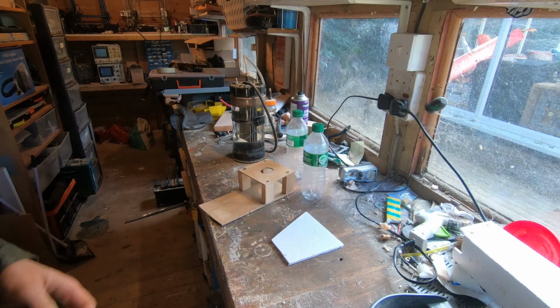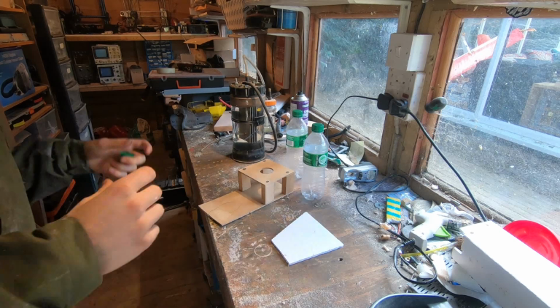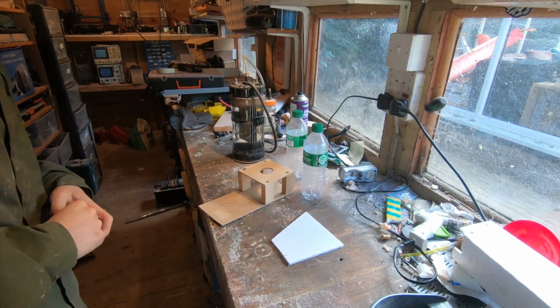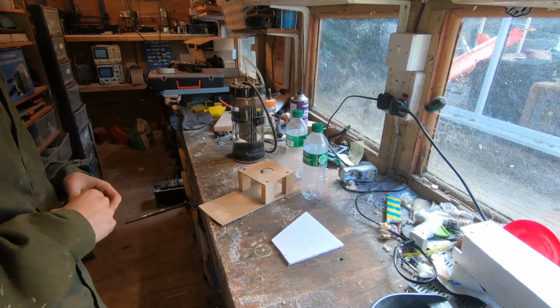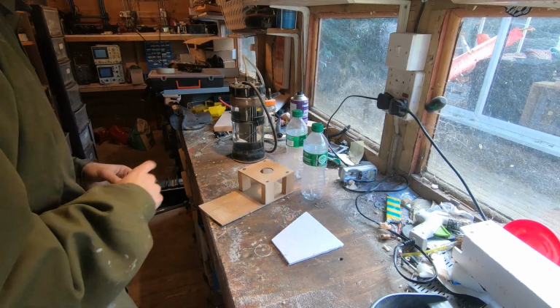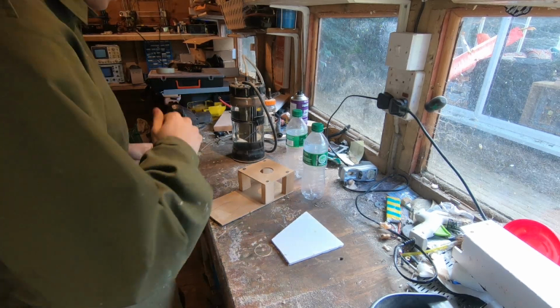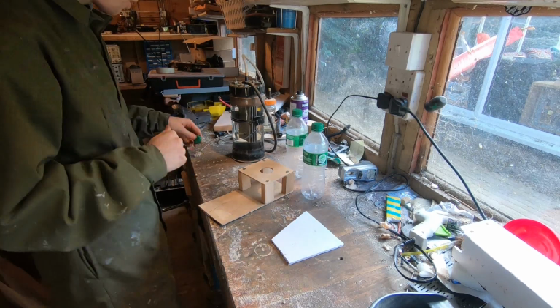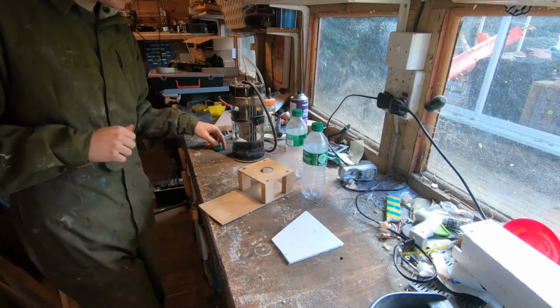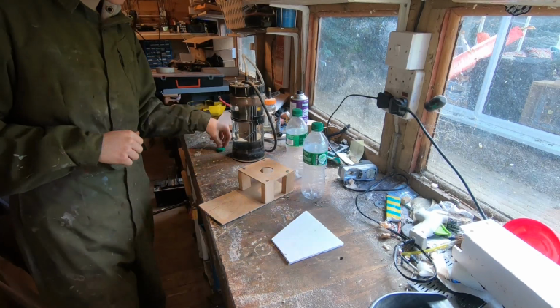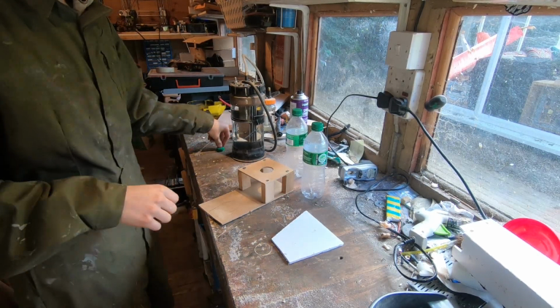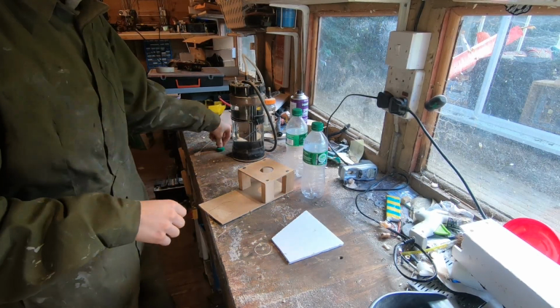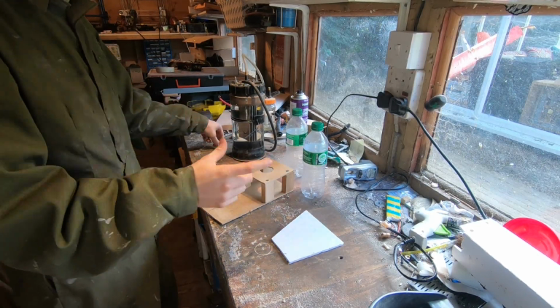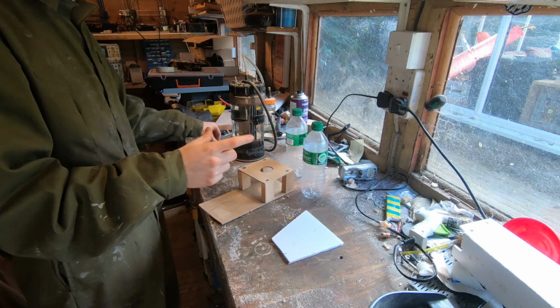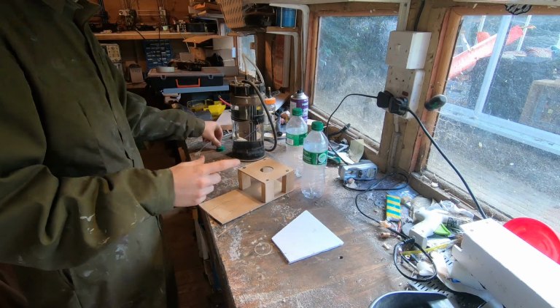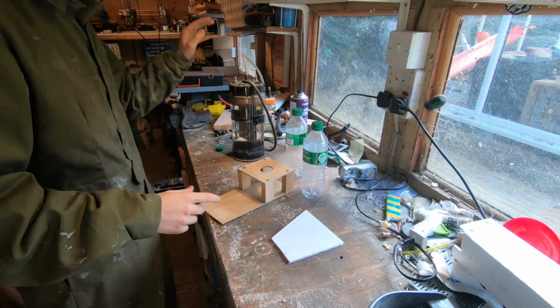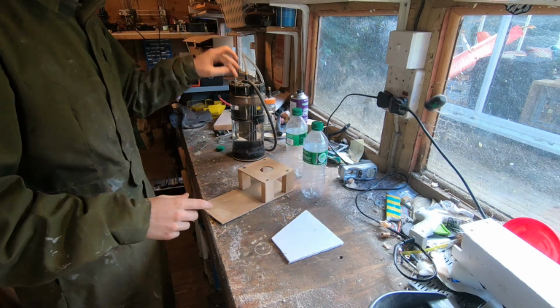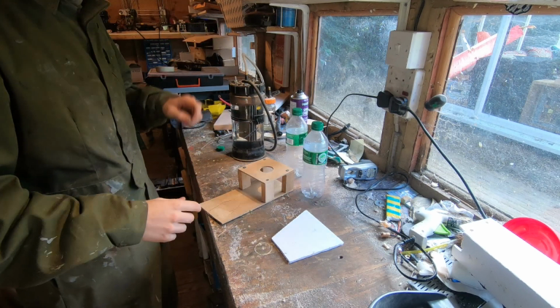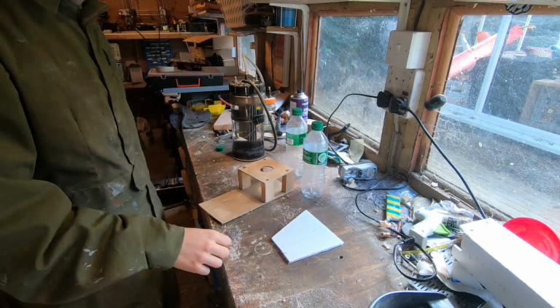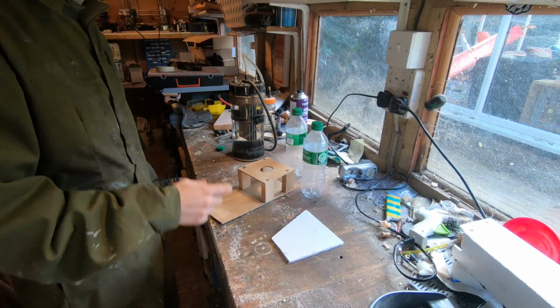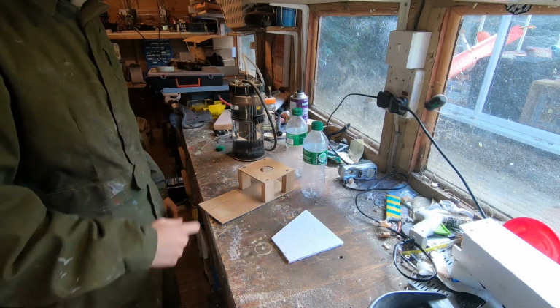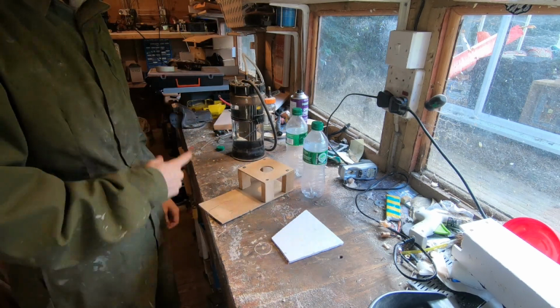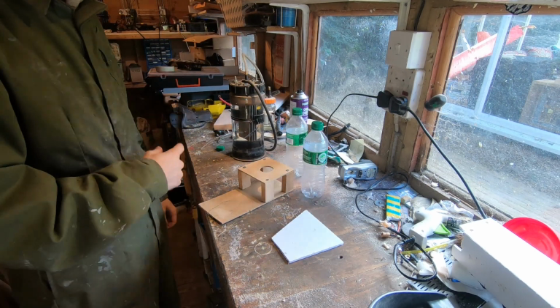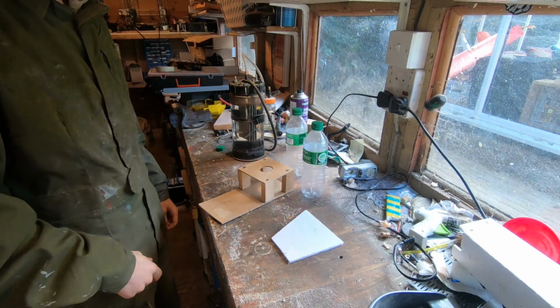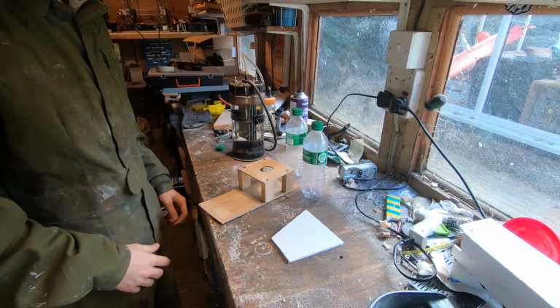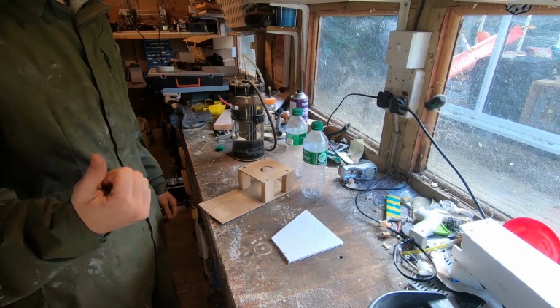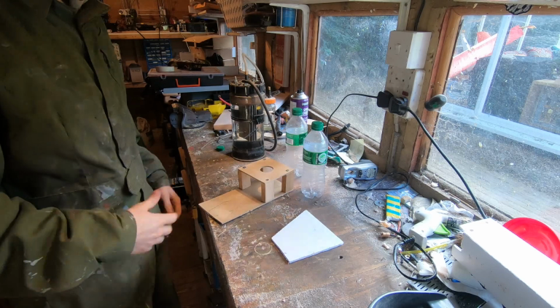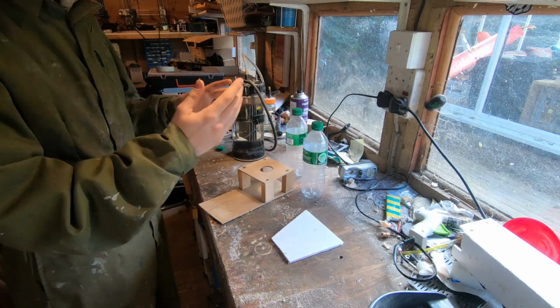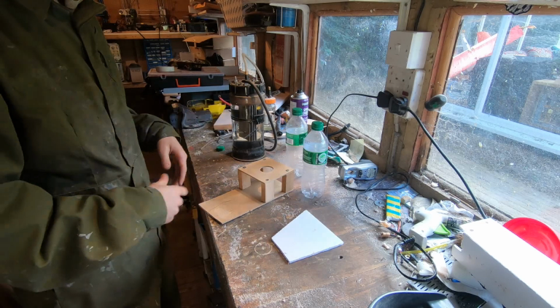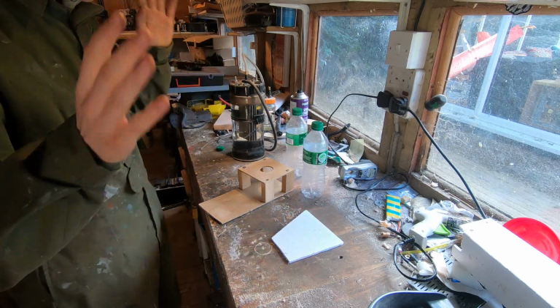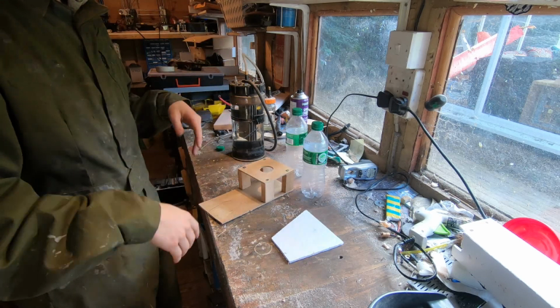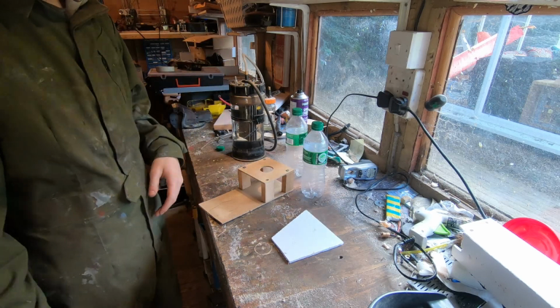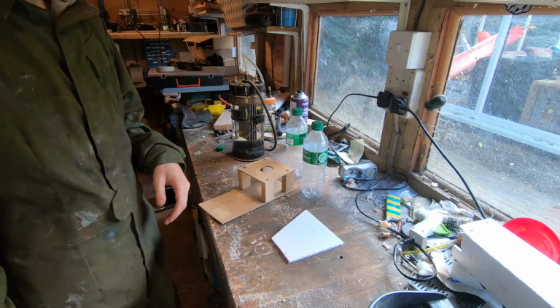Hello and welcome back to the shed. Today we're going to be trying to make some hydrogen rockets. Here's the hydrogen generator you've seen before — if you want to know how I made it, click on the link in the description or find it on my channel.